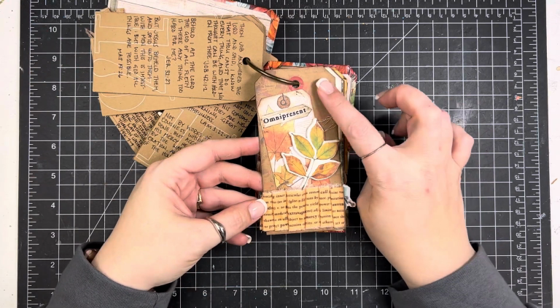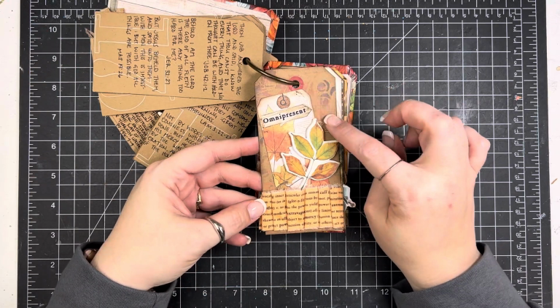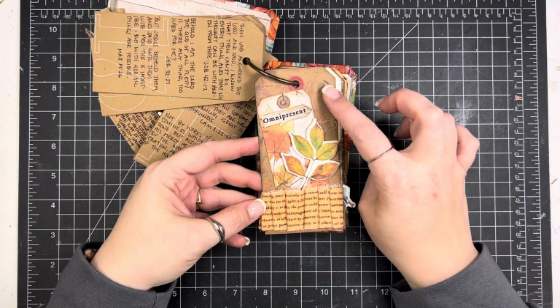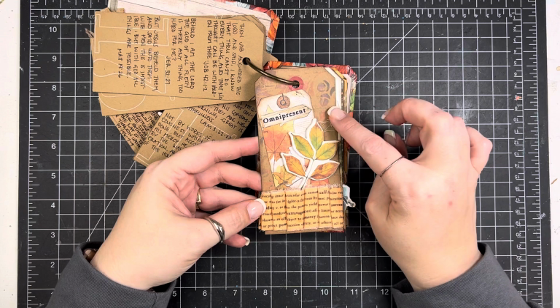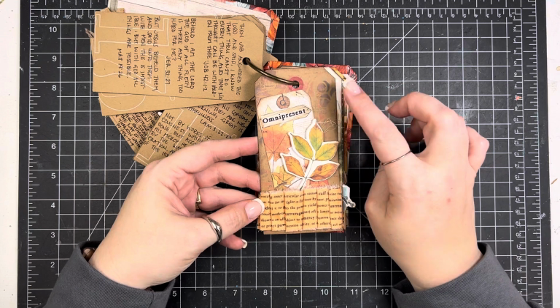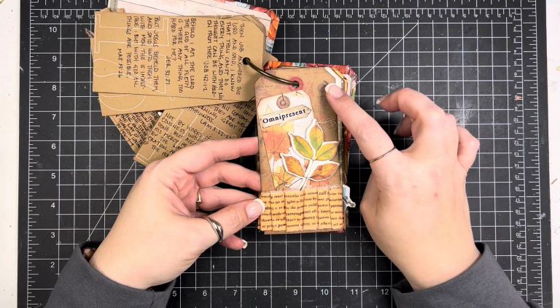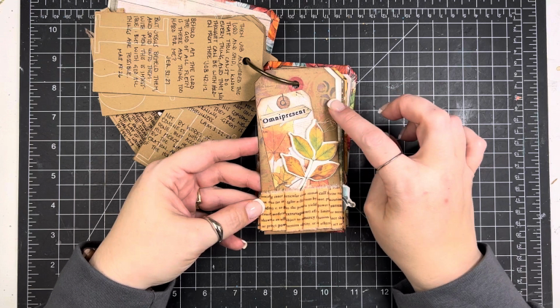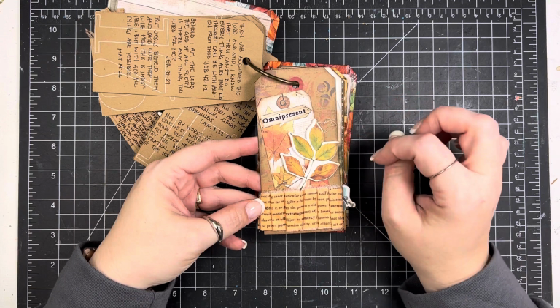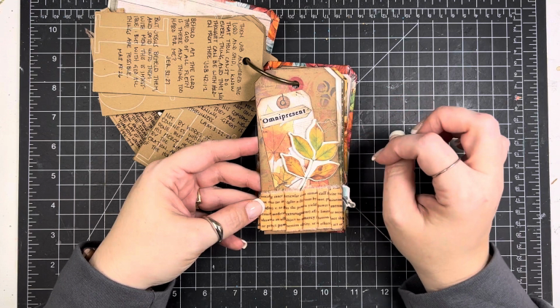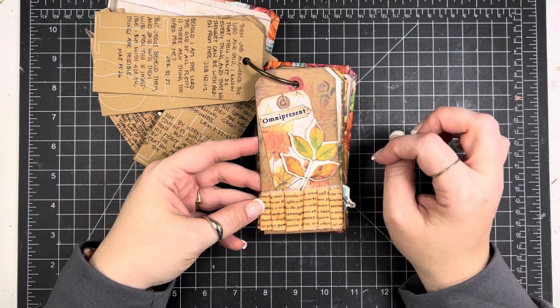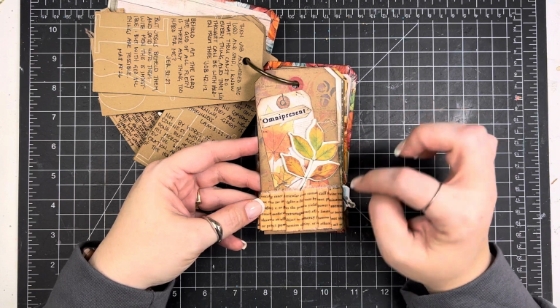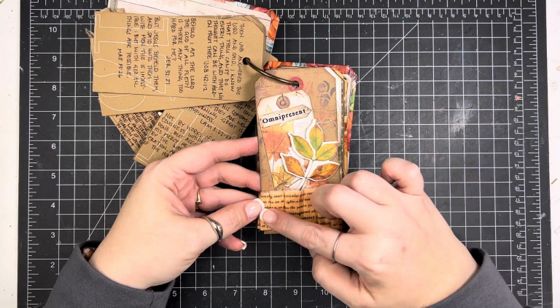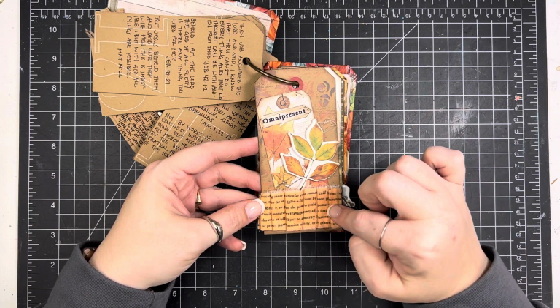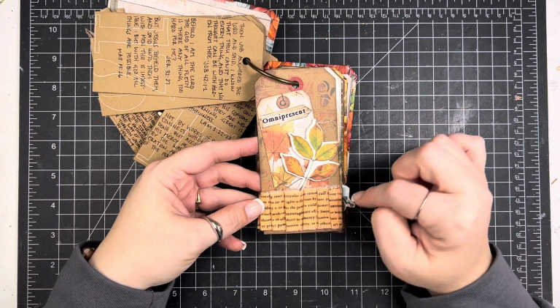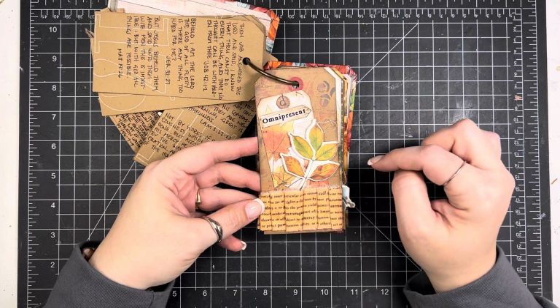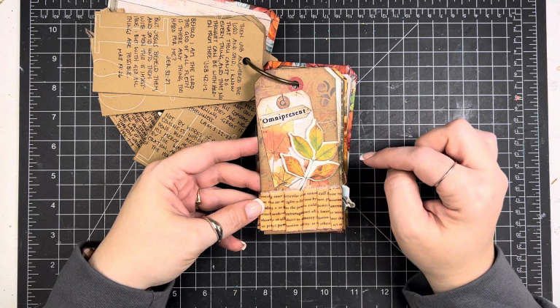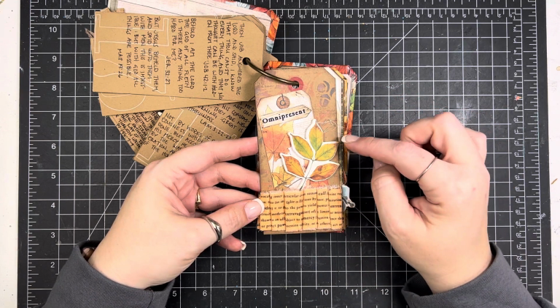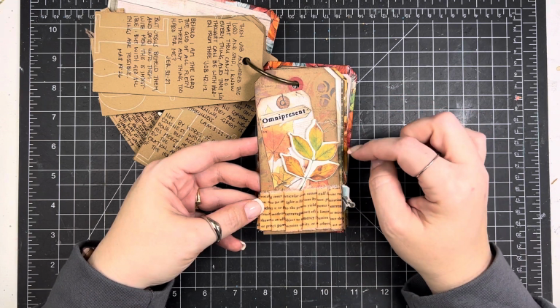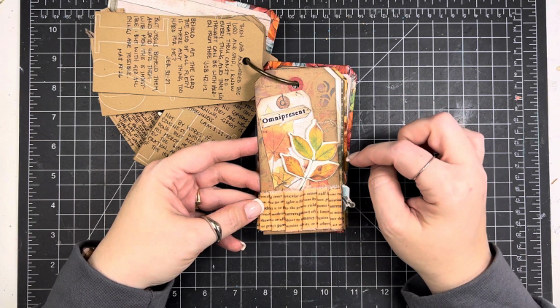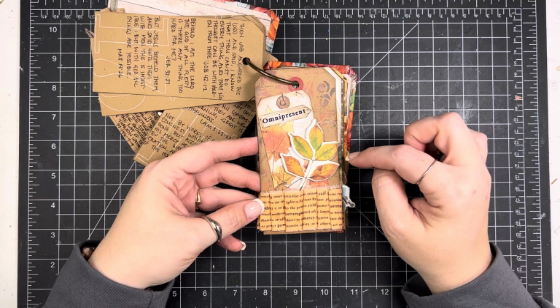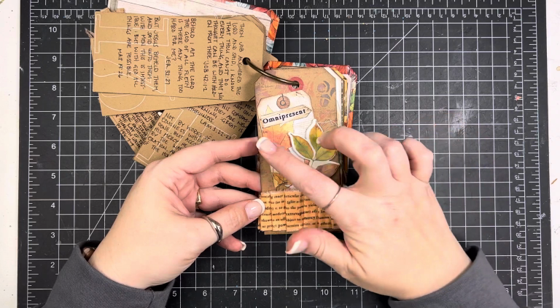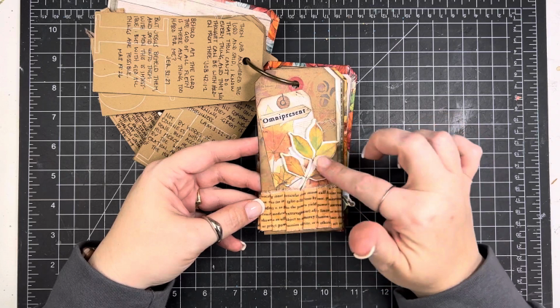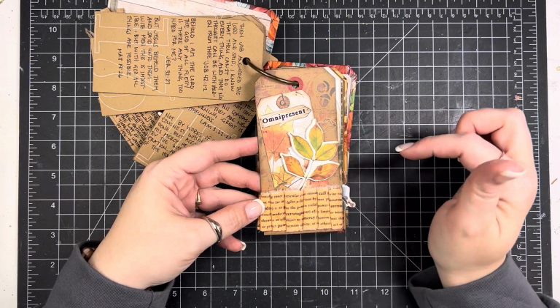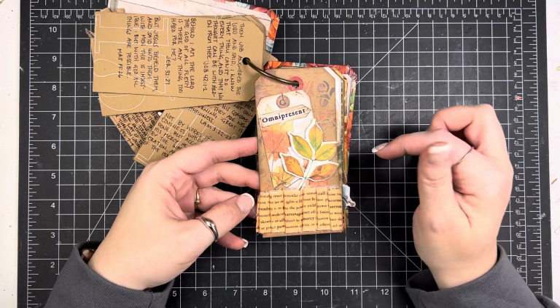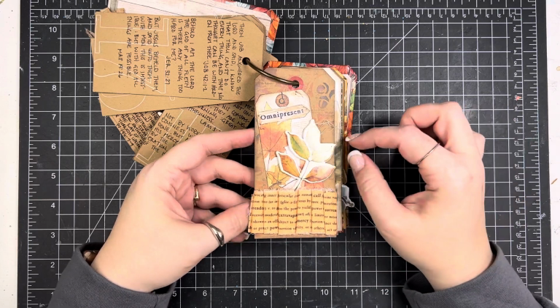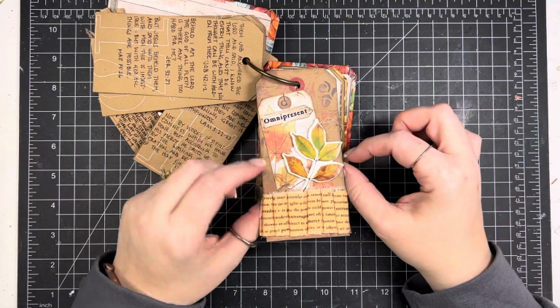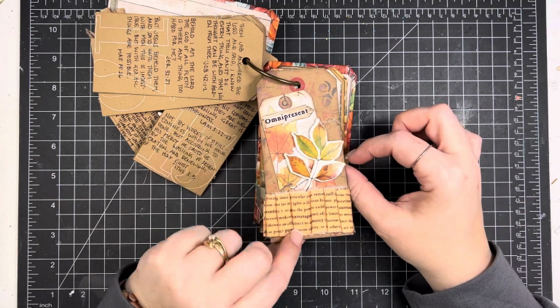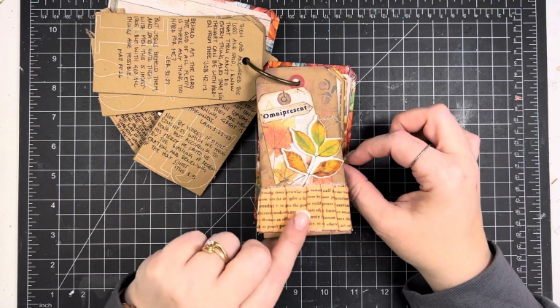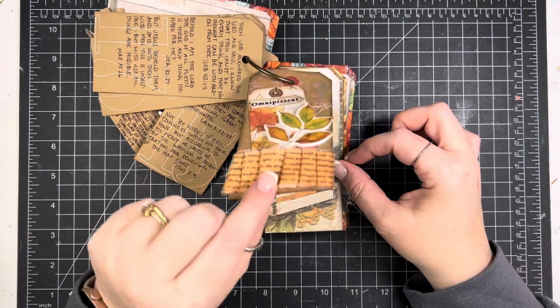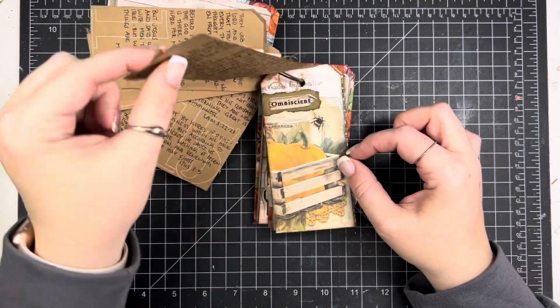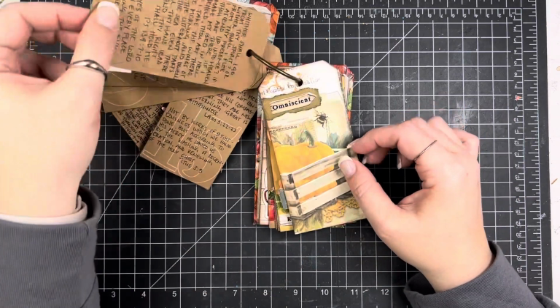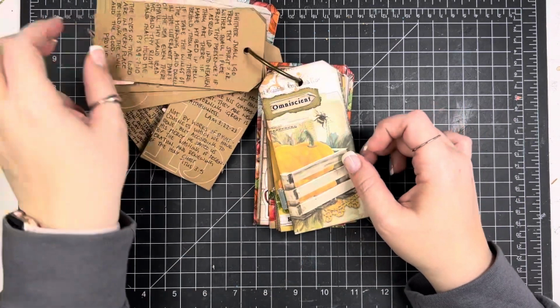I have an old stencil from By the Well in the background, some fabric from this month's kit, and then these are Simple Stories pieces. That's day 18.